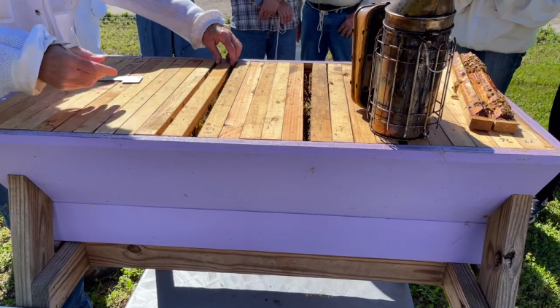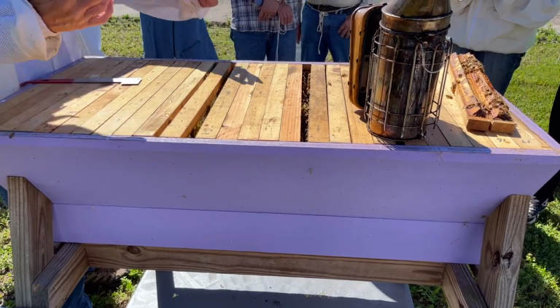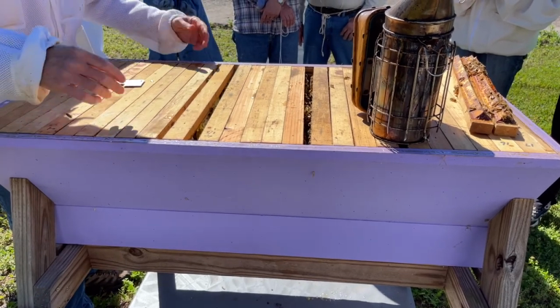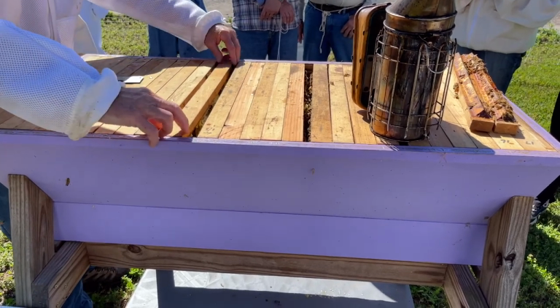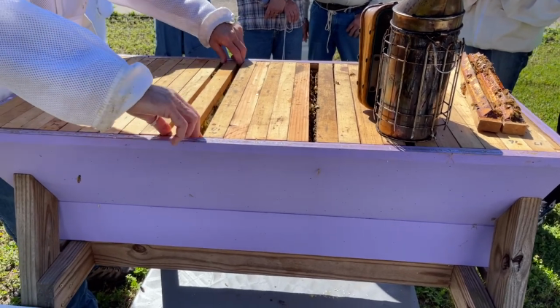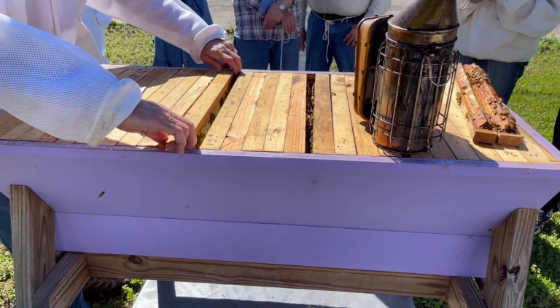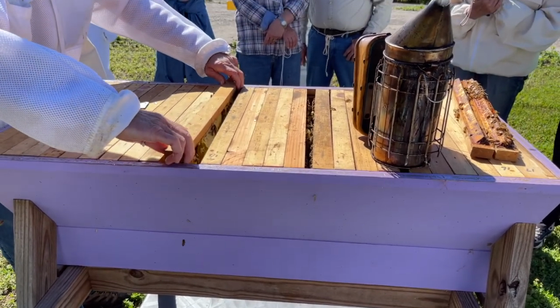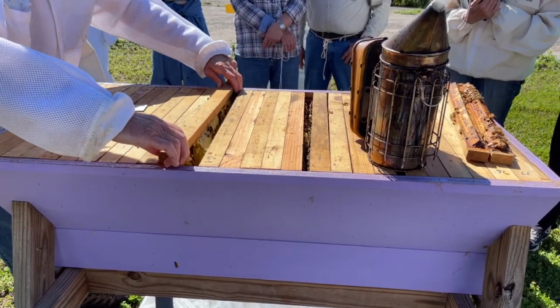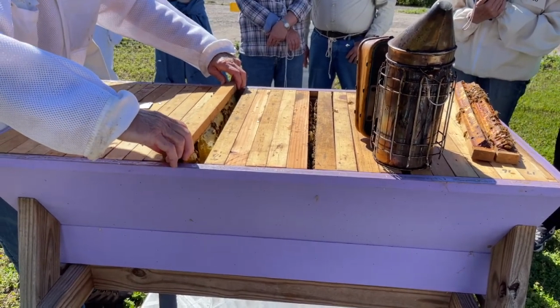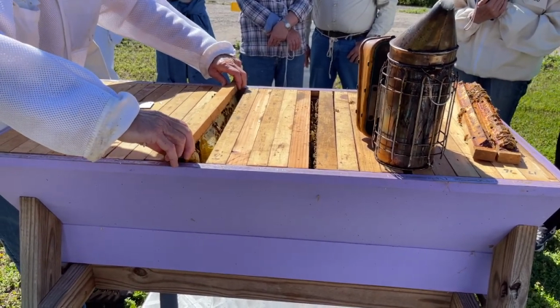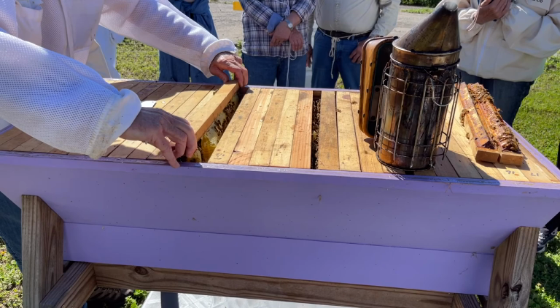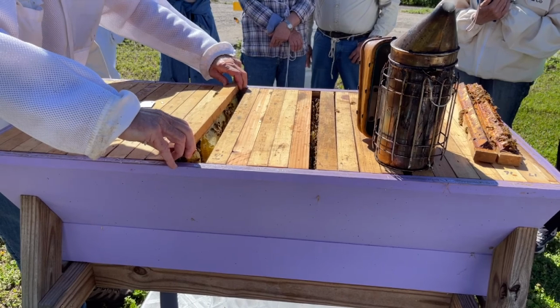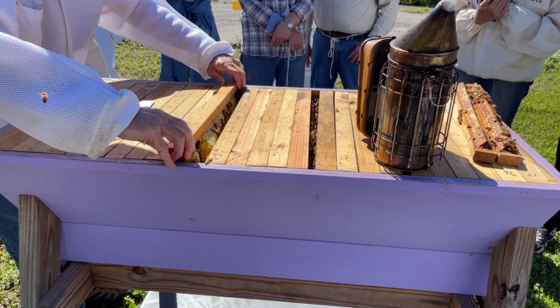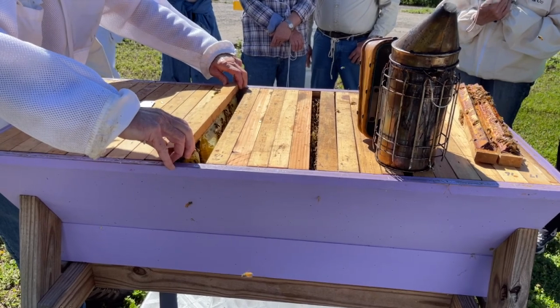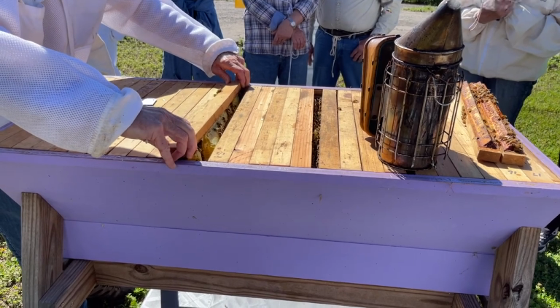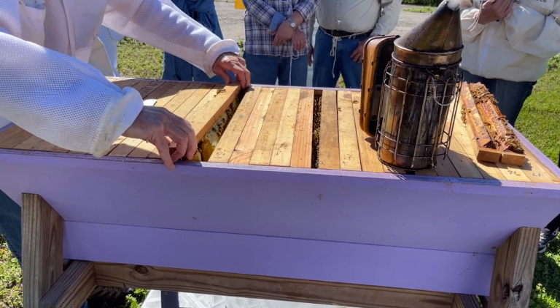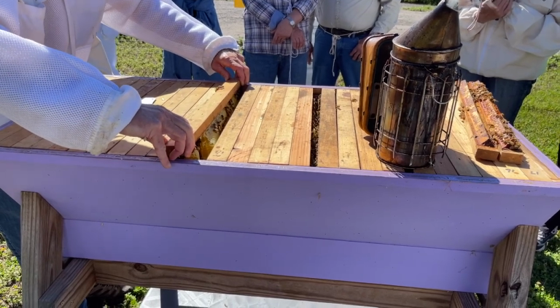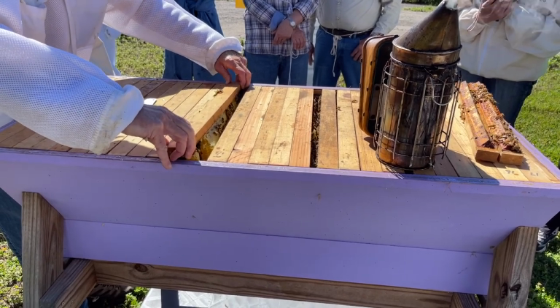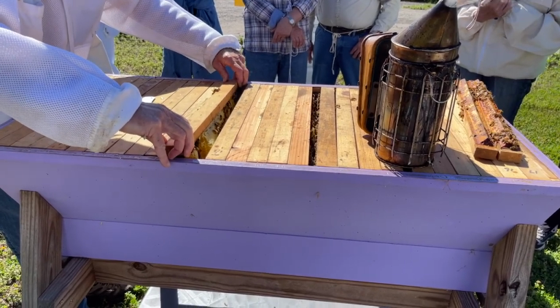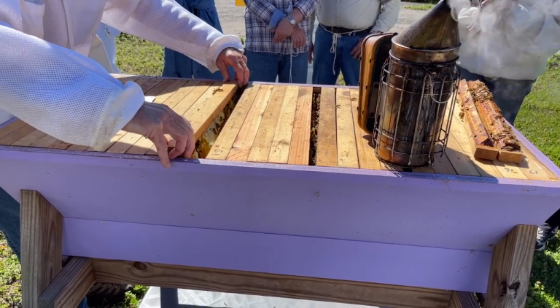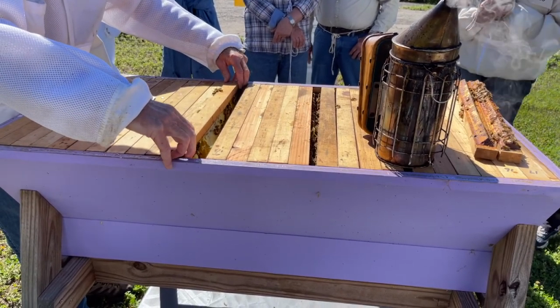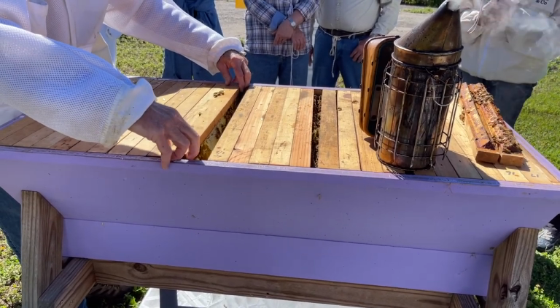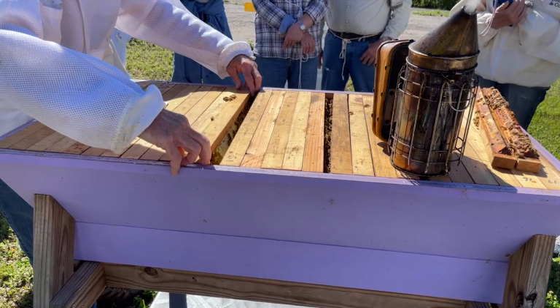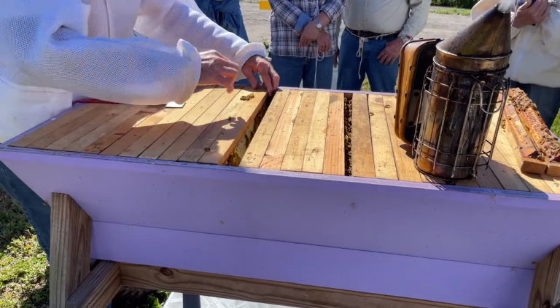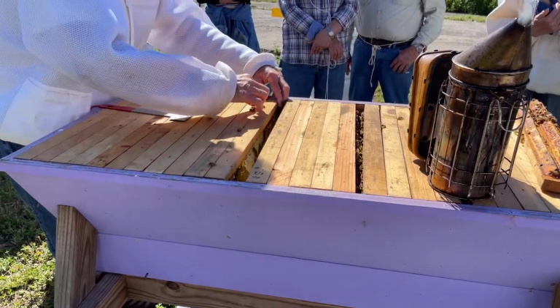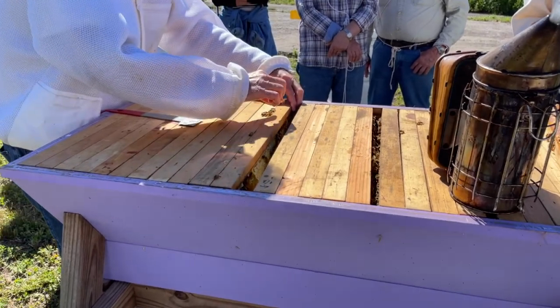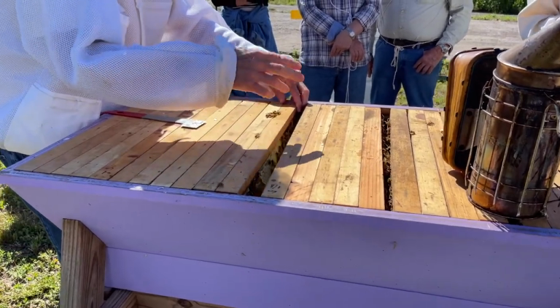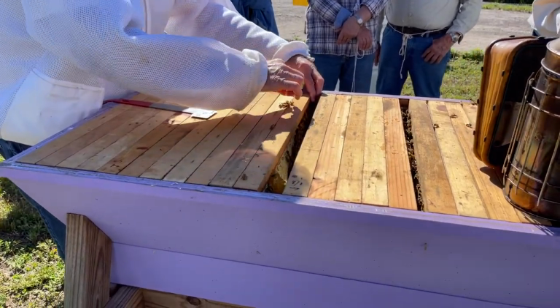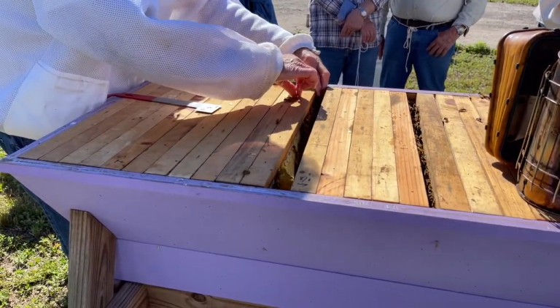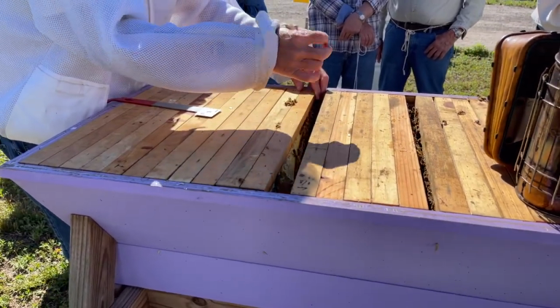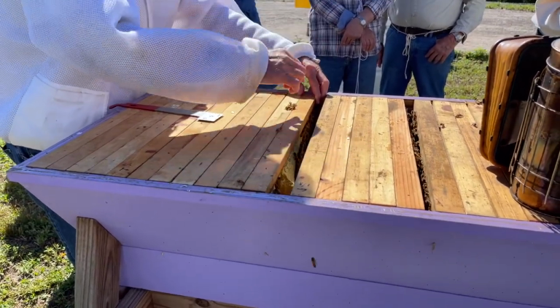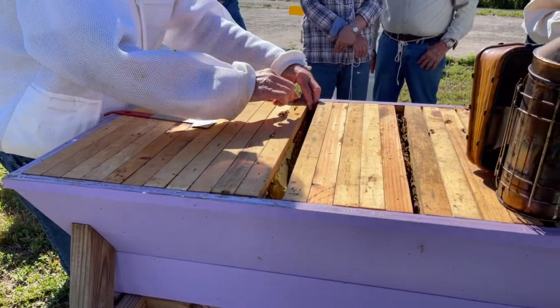For the top bar hive, you can lift a comb like this, put the edges together, and then slowly go back down — it's a minimum amount of bees that you decapitate at that point. This bee was dead from the last inspection.